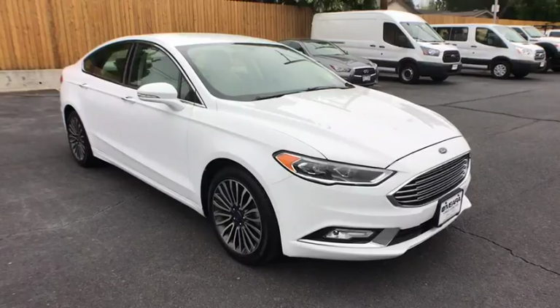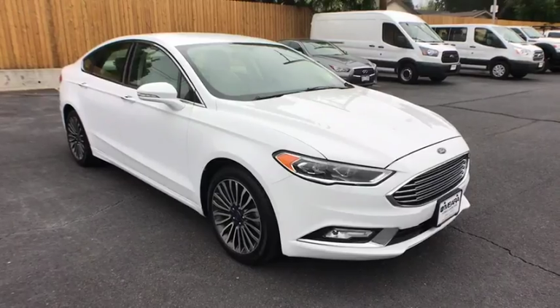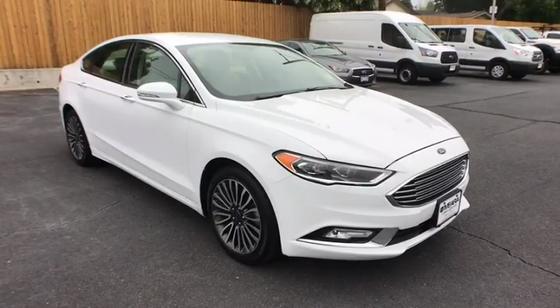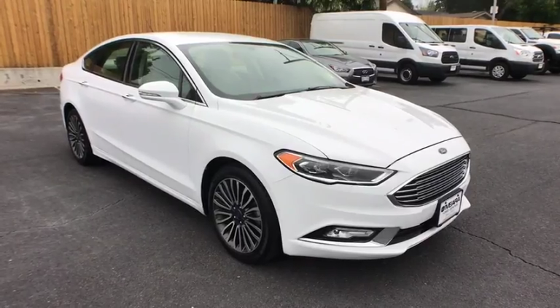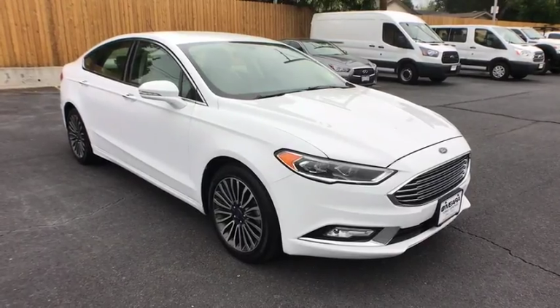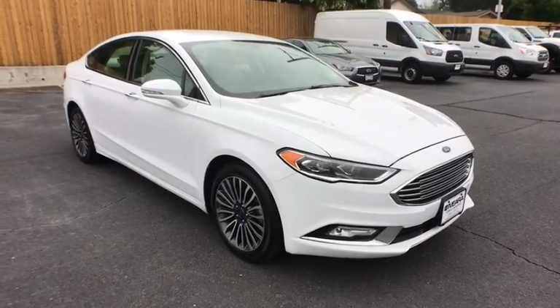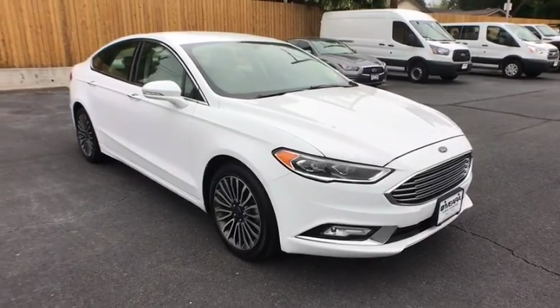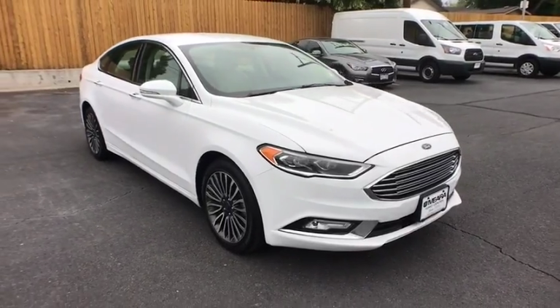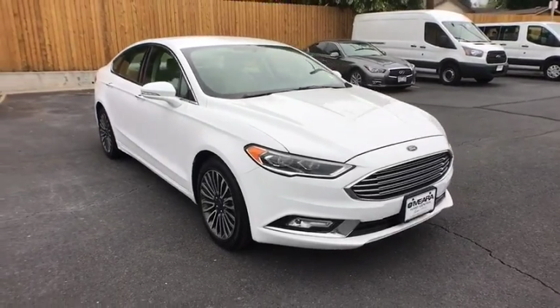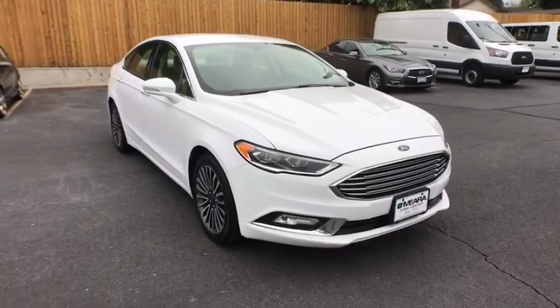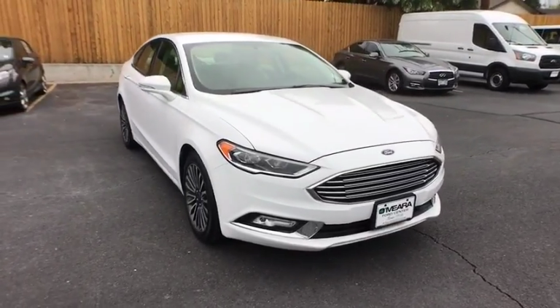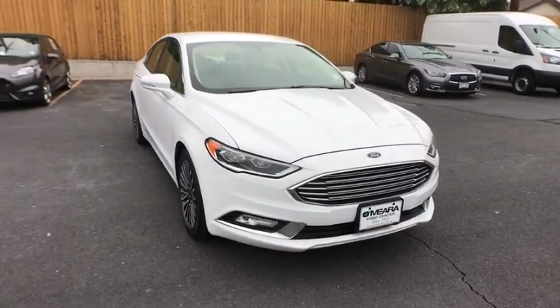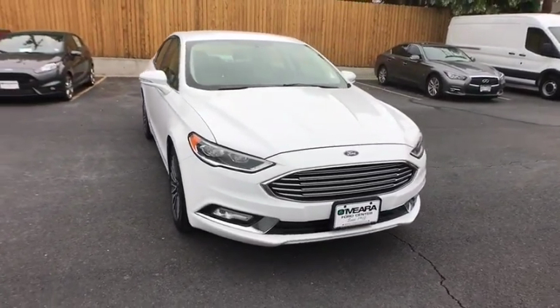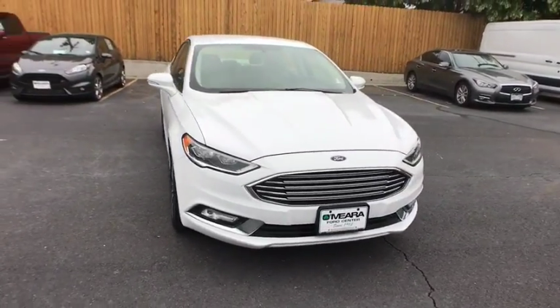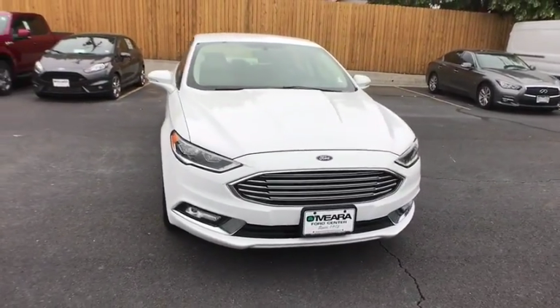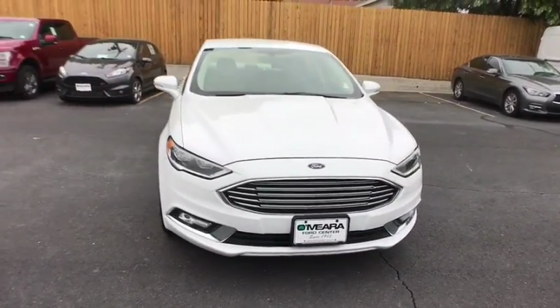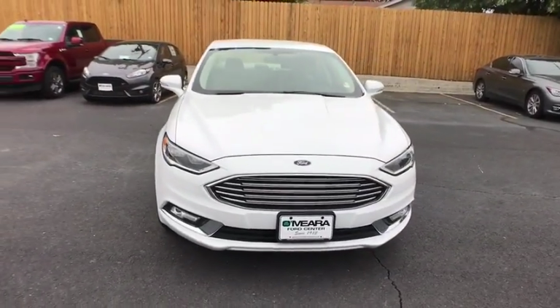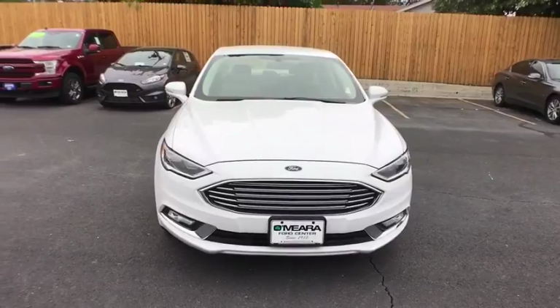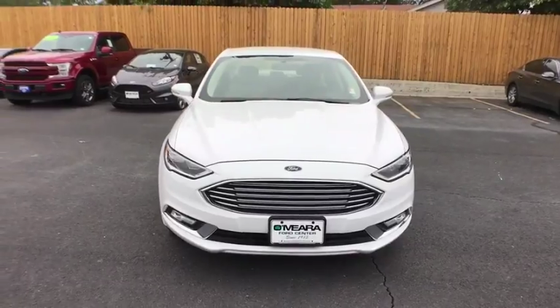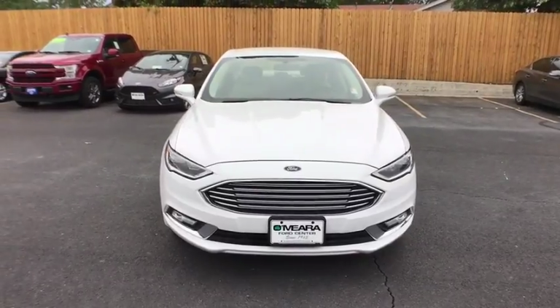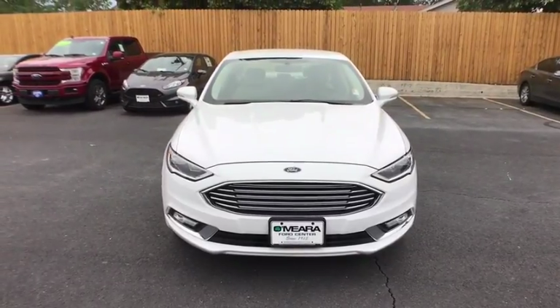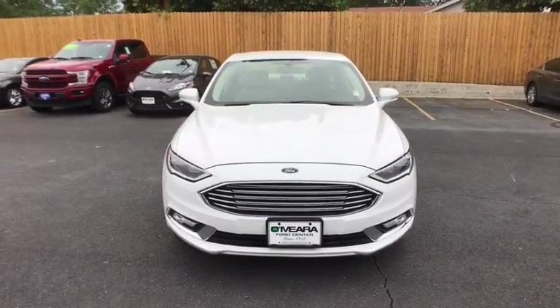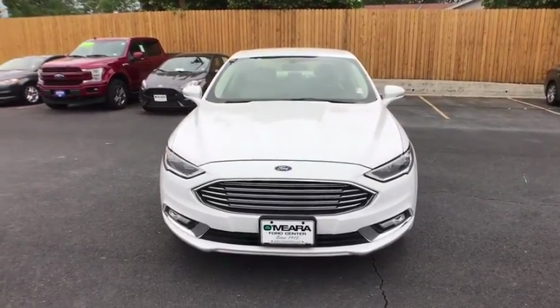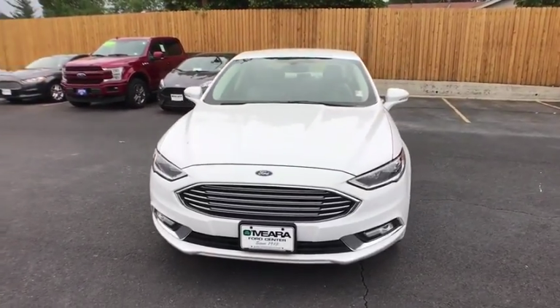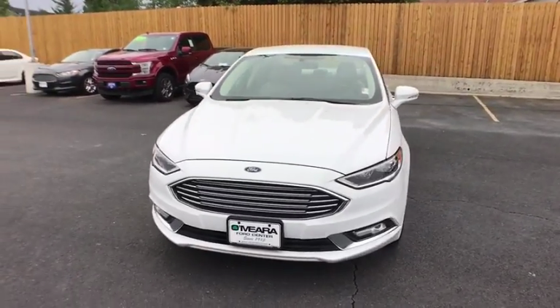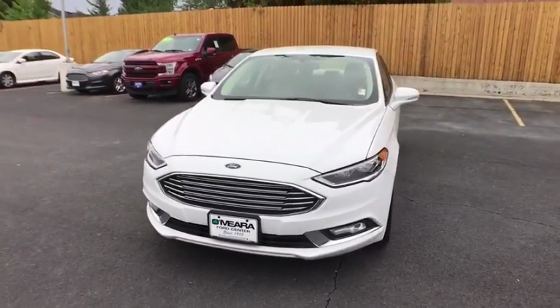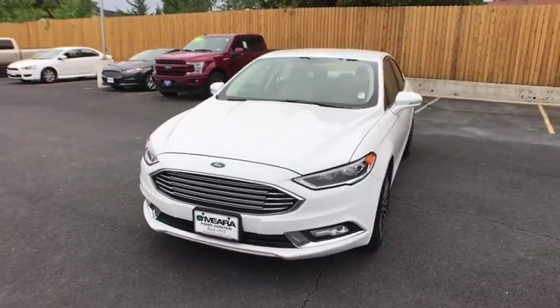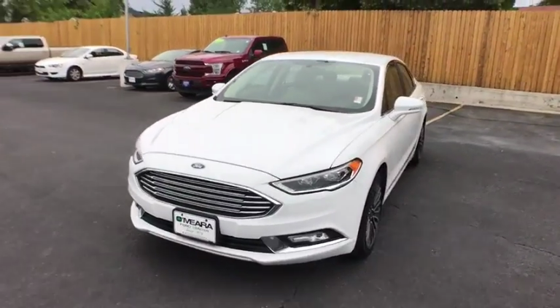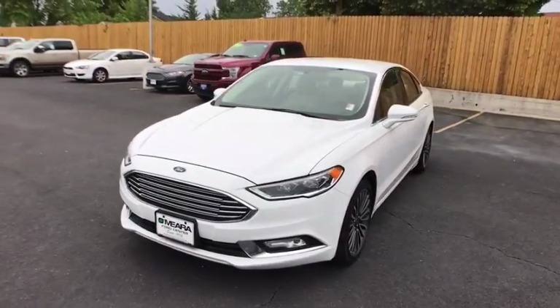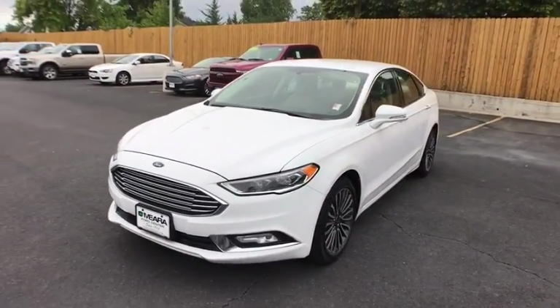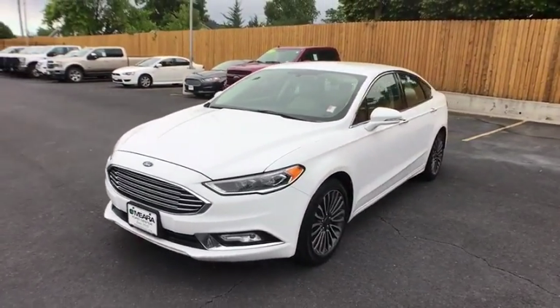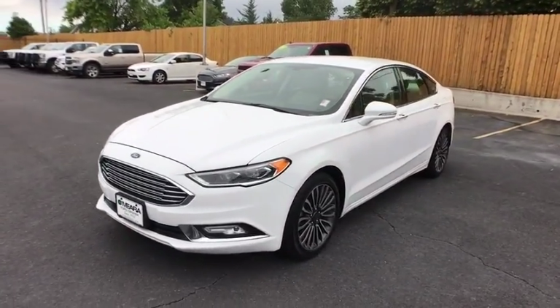The 2017 Ford Fusion. You can have both impressive power and great economy in a Fusion. This vehicle has less than 40,000 miles.